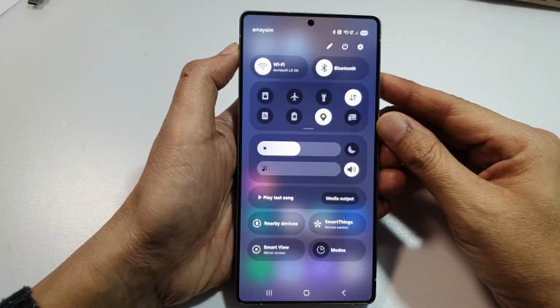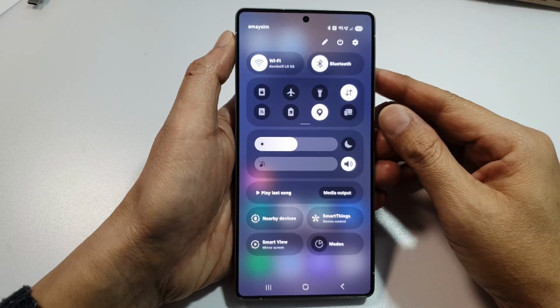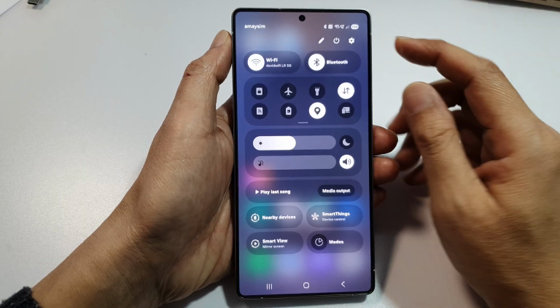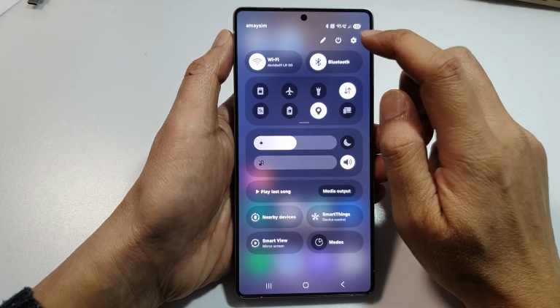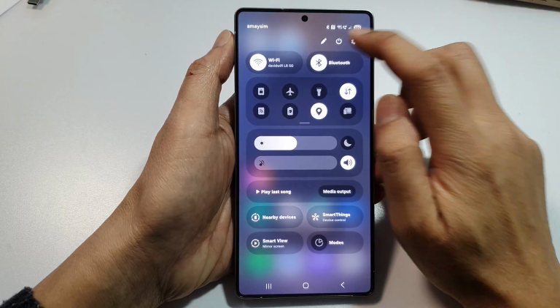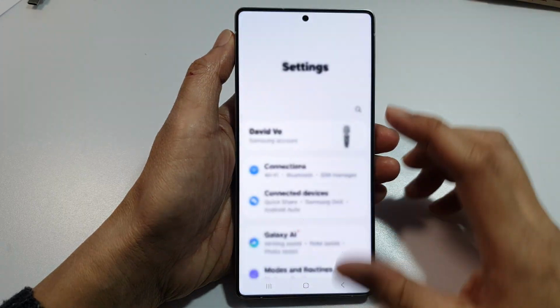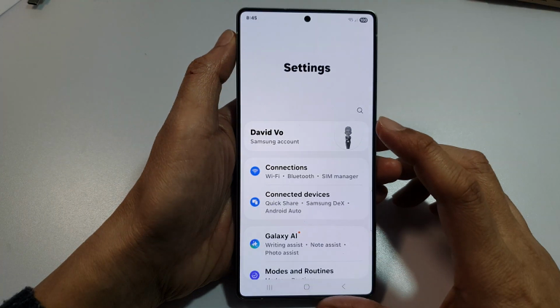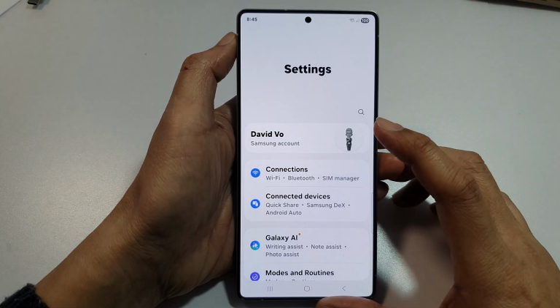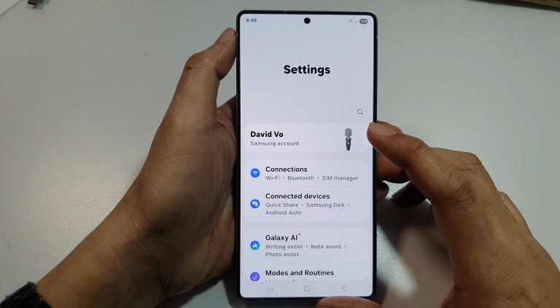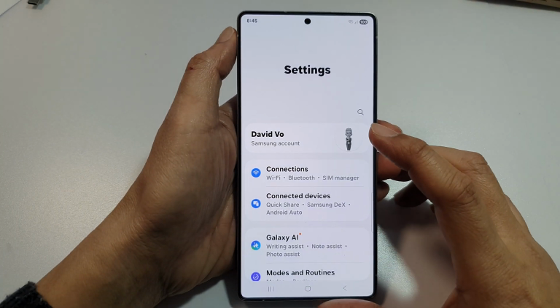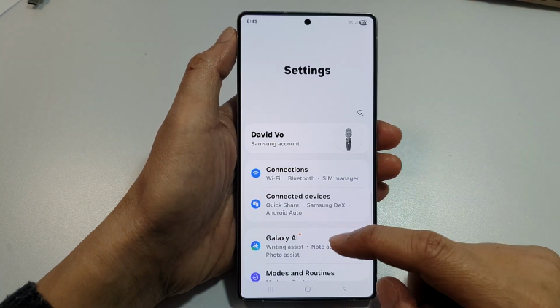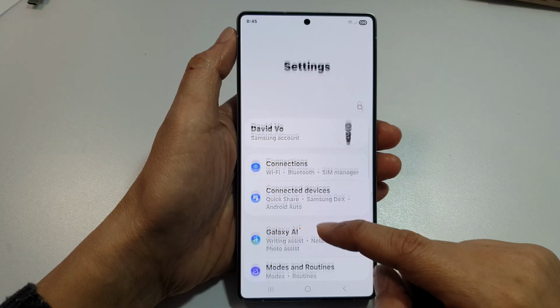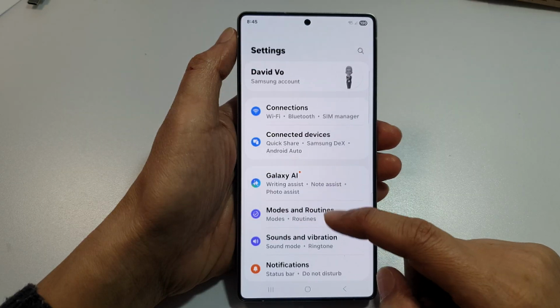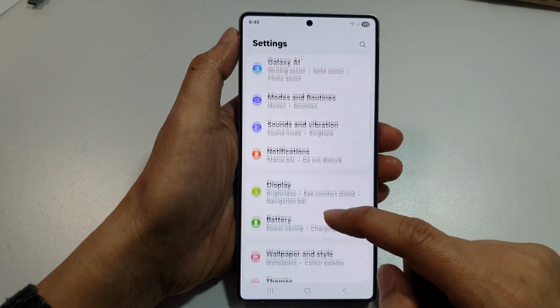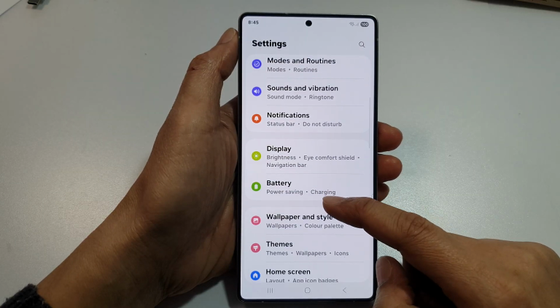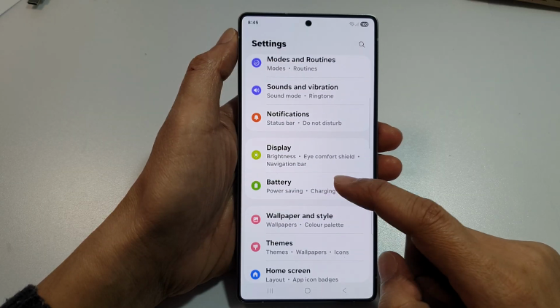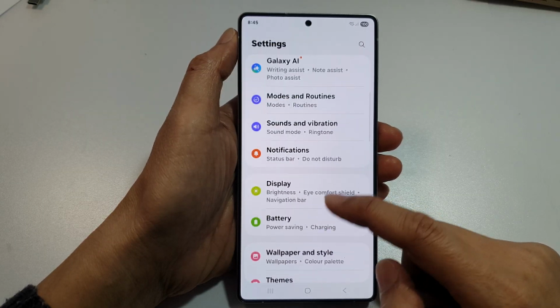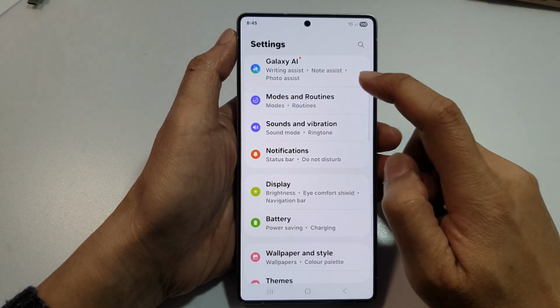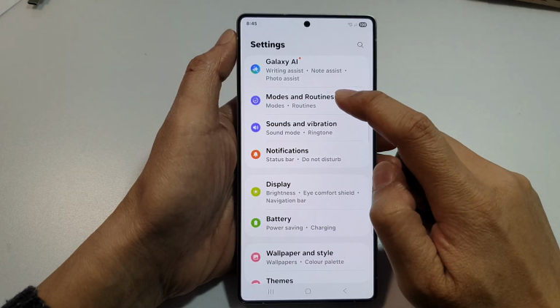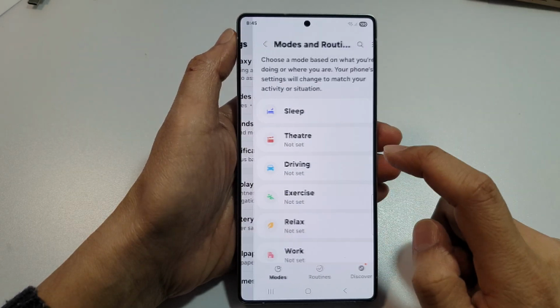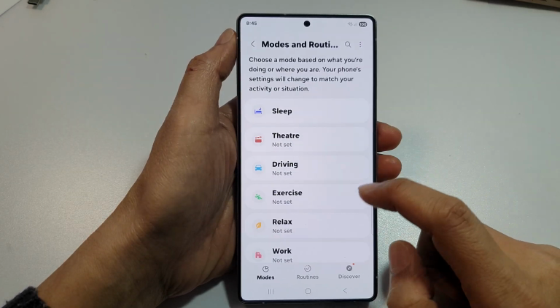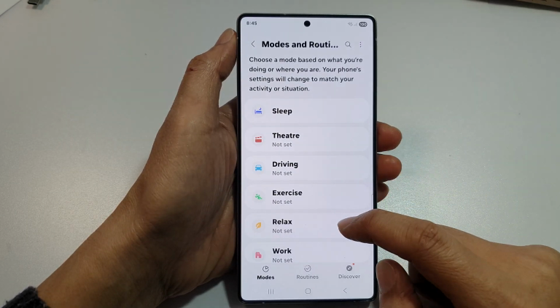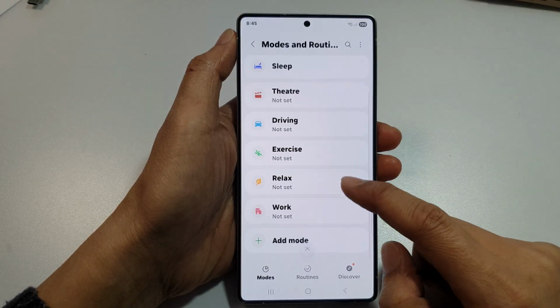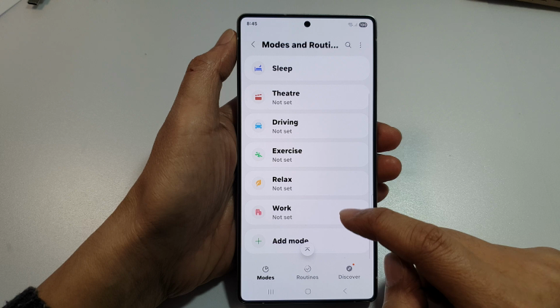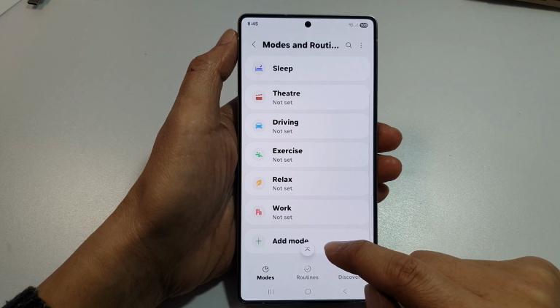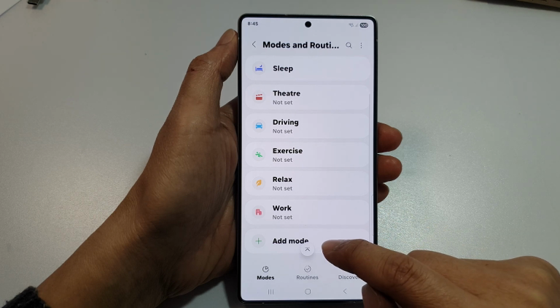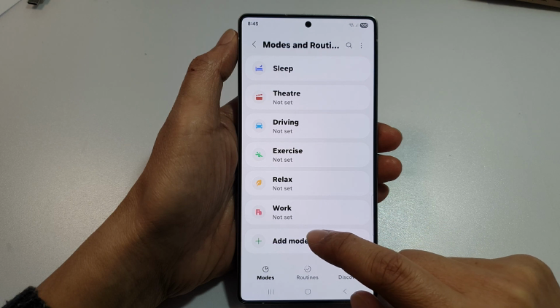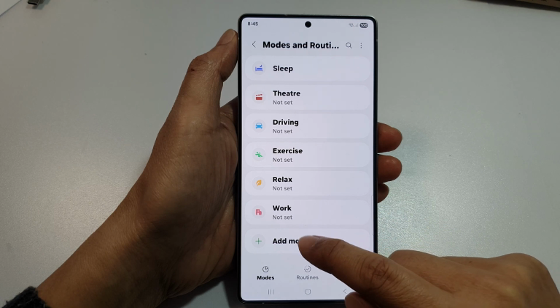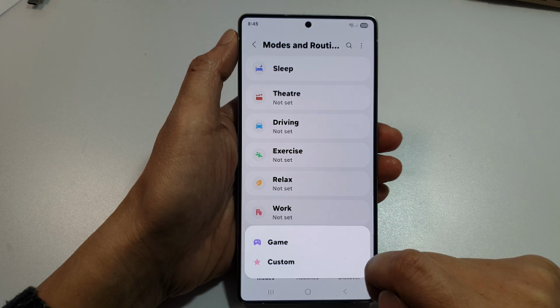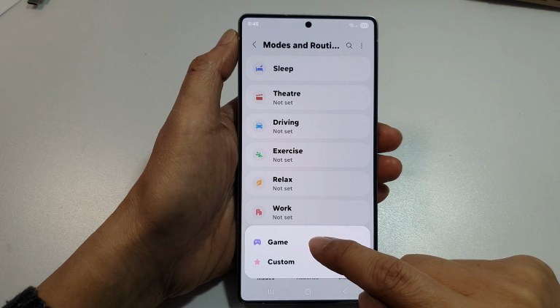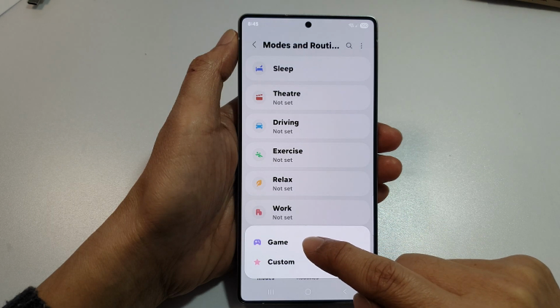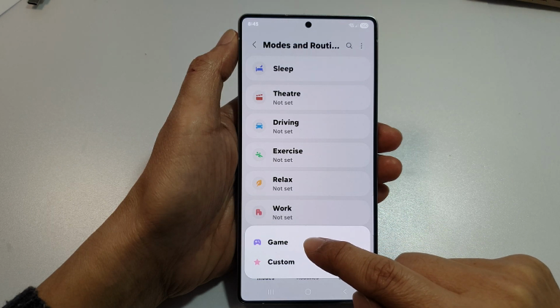In here, you want to tap on the settings icon. Next, scroll down and then tap on Modes and Routines. After that, scroll down to the bottom, then tap on Add Mode, then select Game.